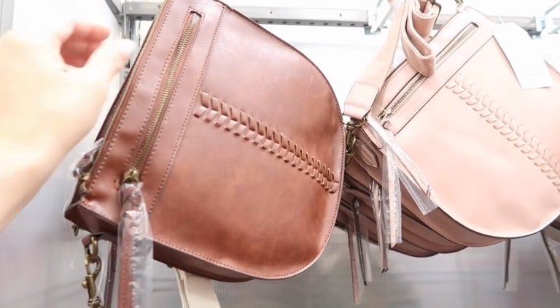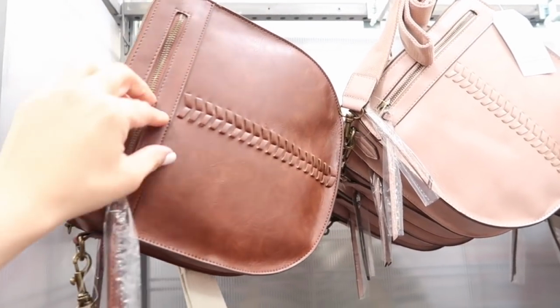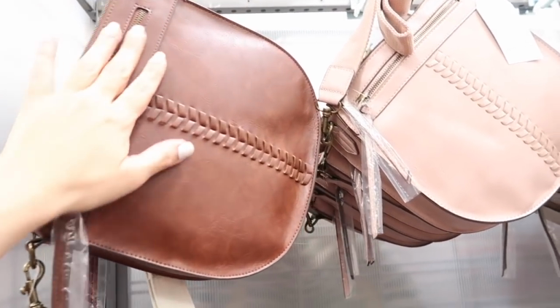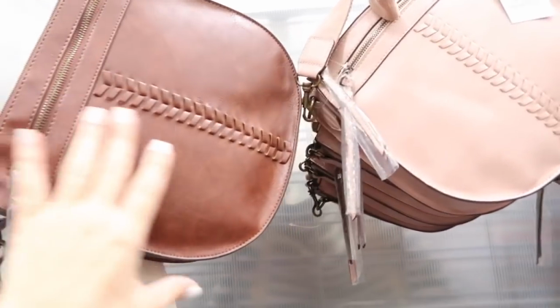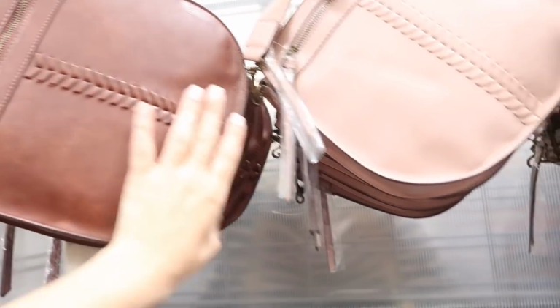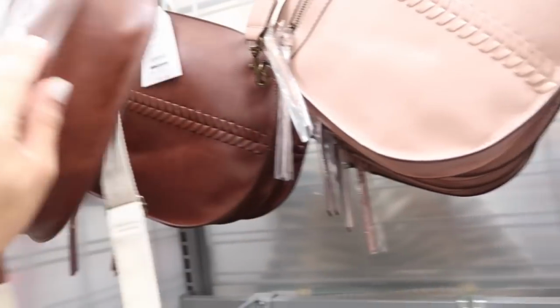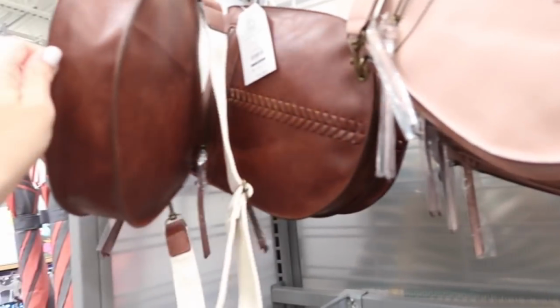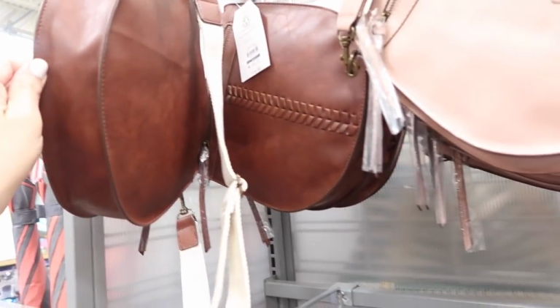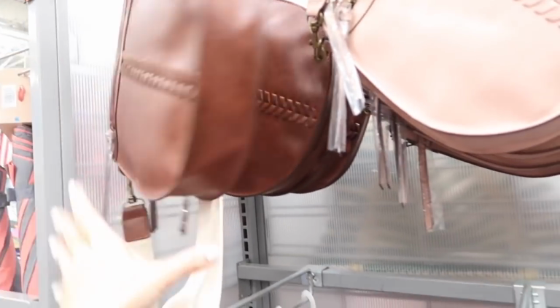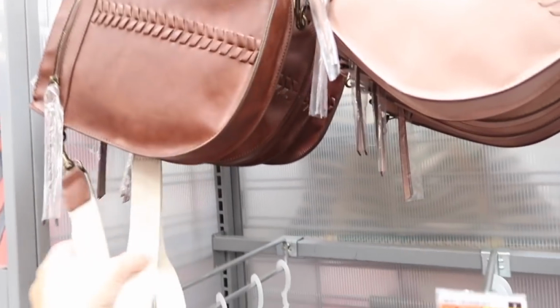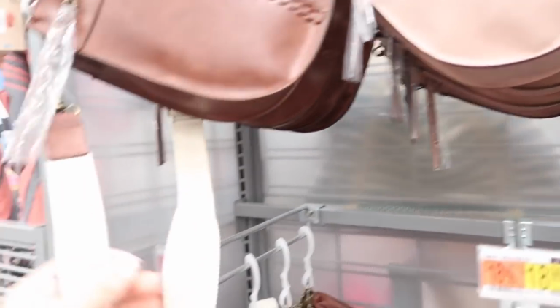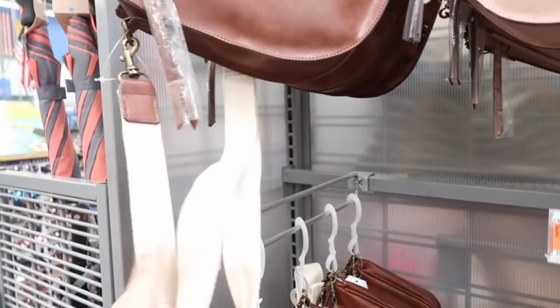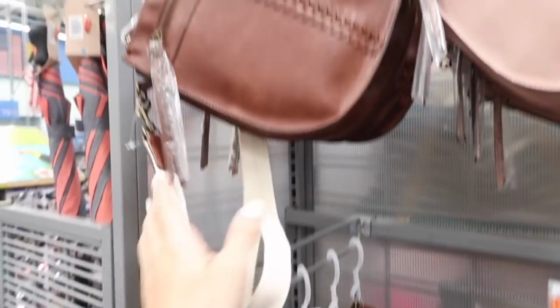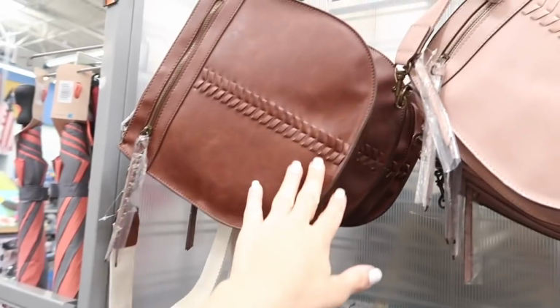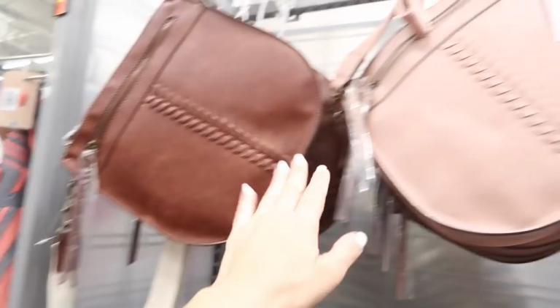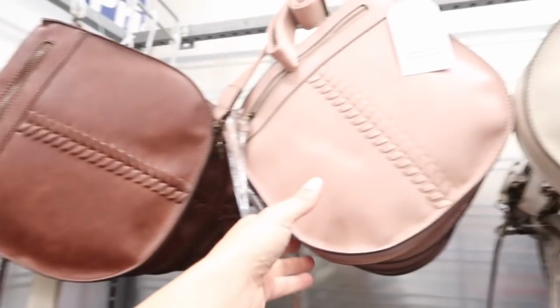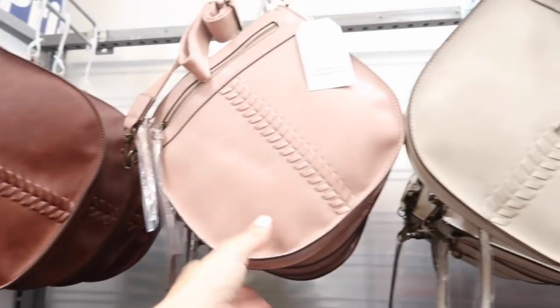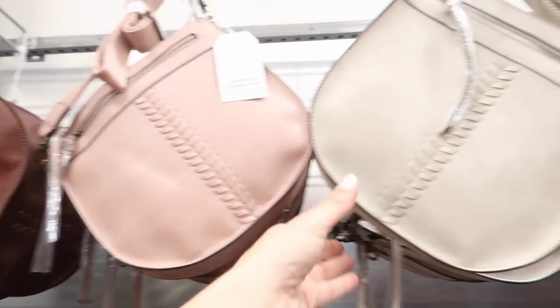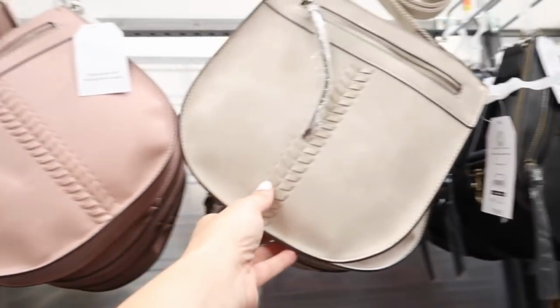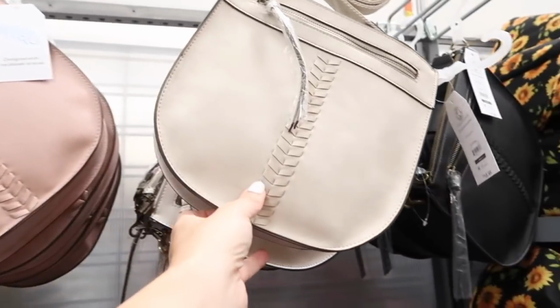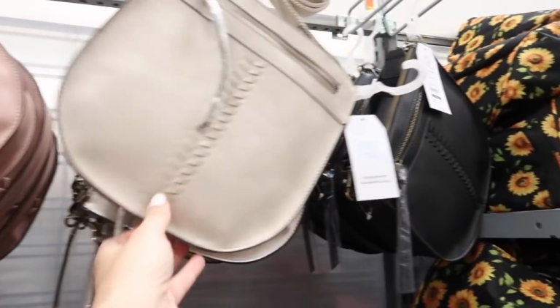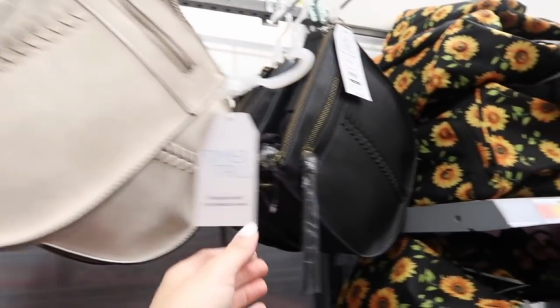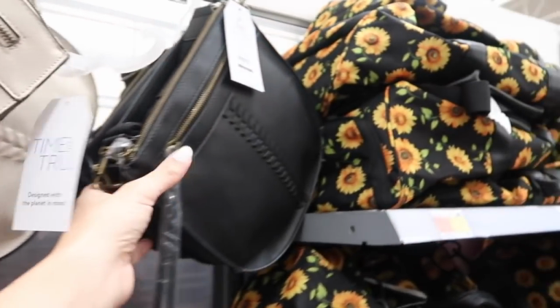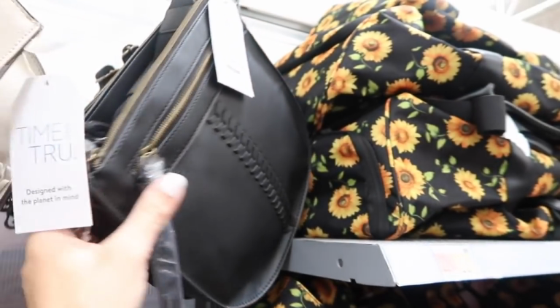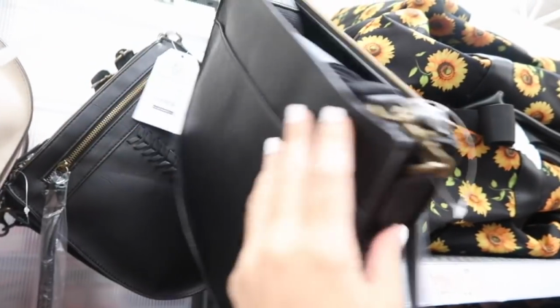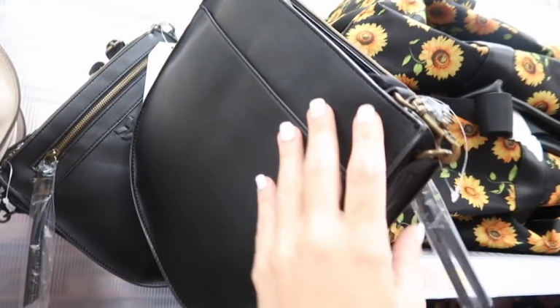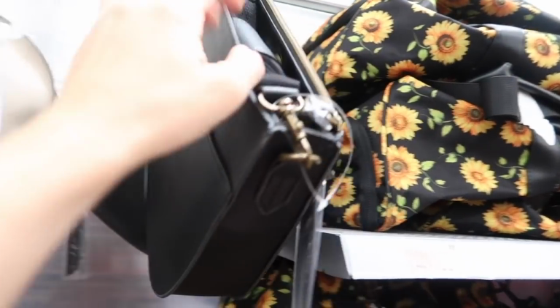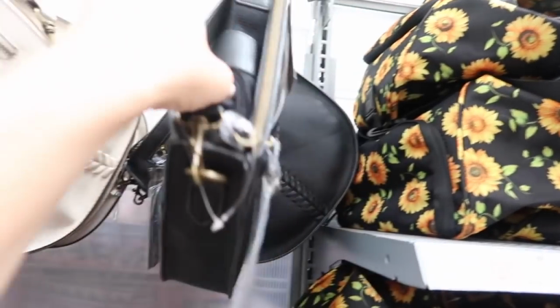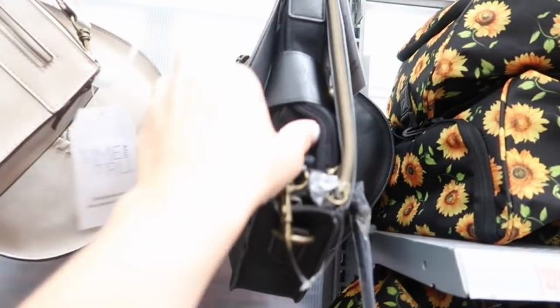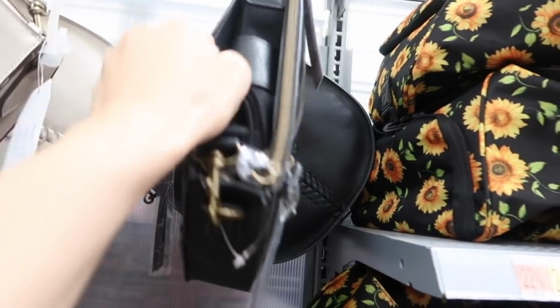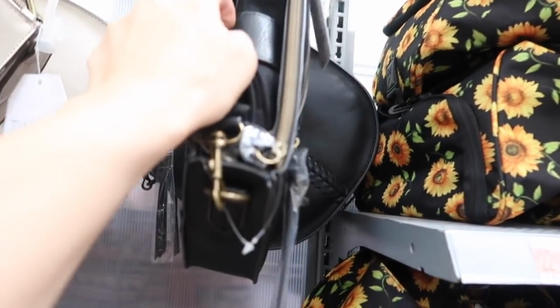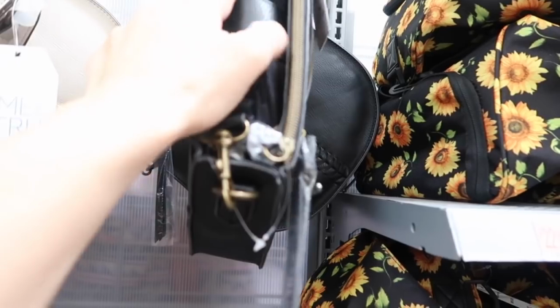A crossbody bag from Time and True — this has that zippered top portion, the side zipper, canvas strap. In the brown; there's also pink, the beige, and the black. These are $18.98.